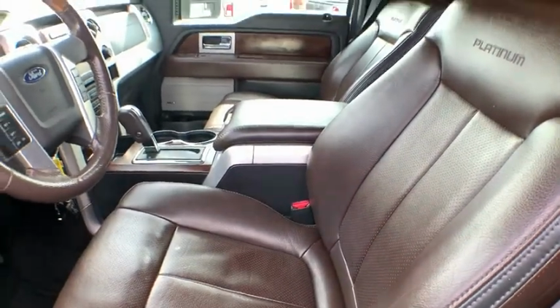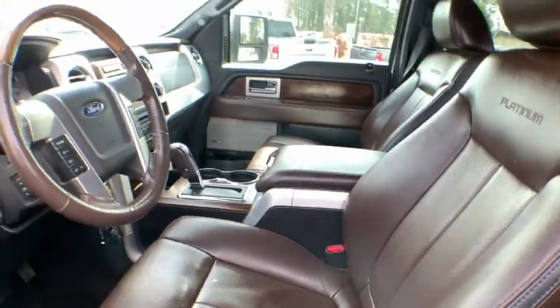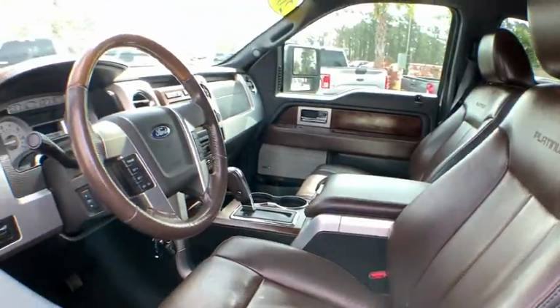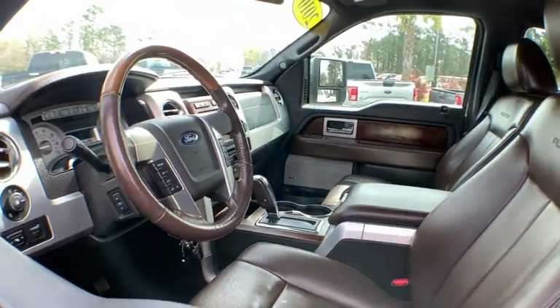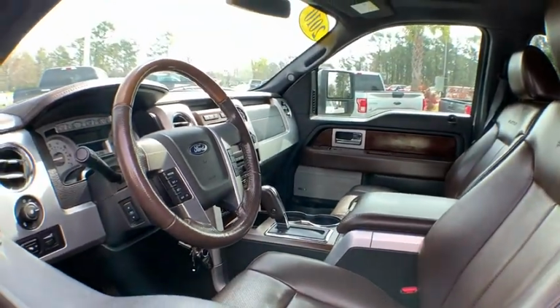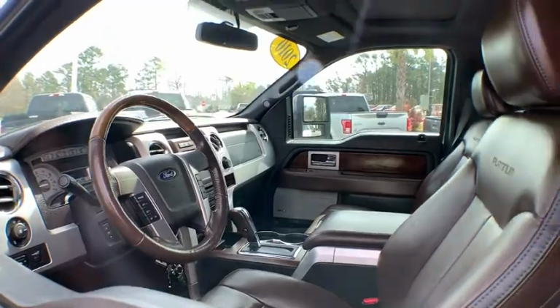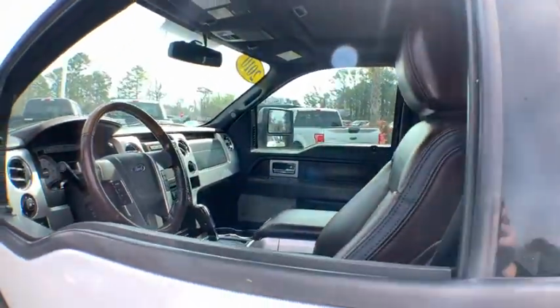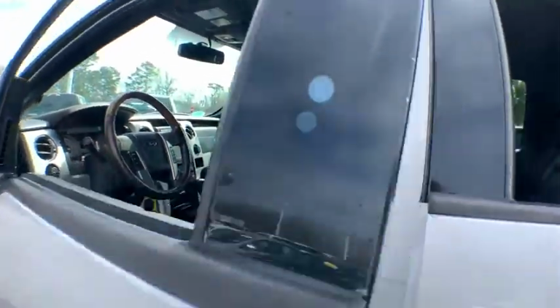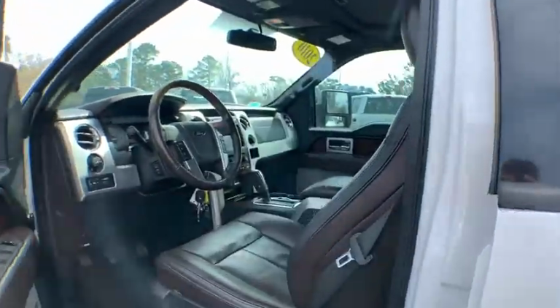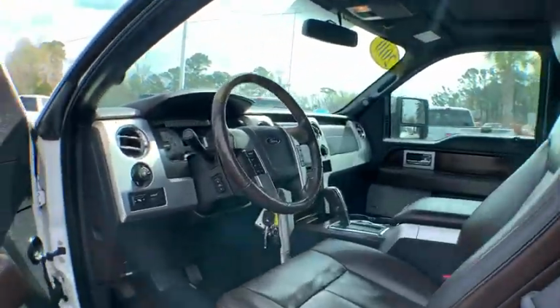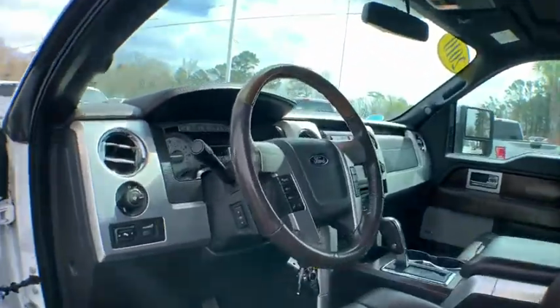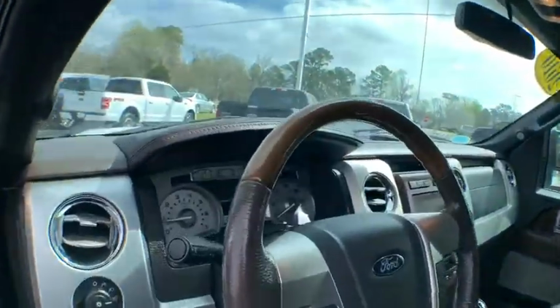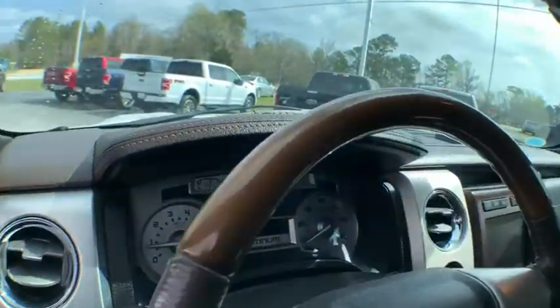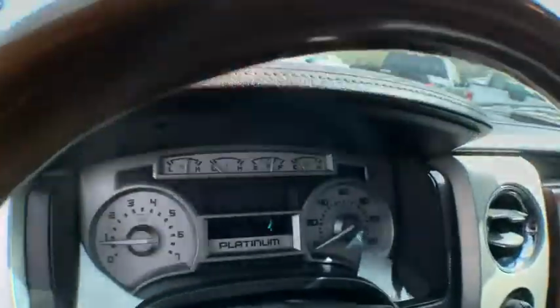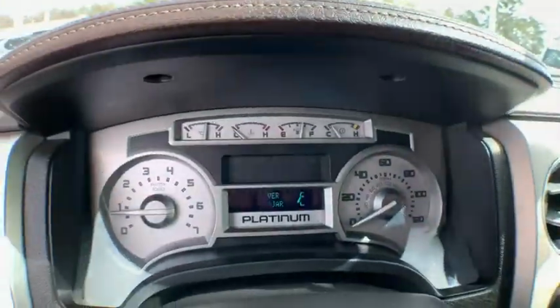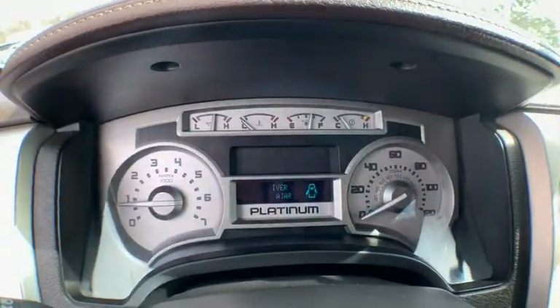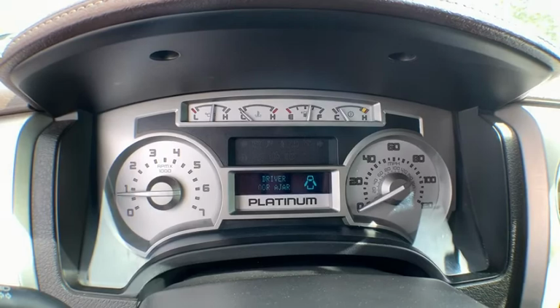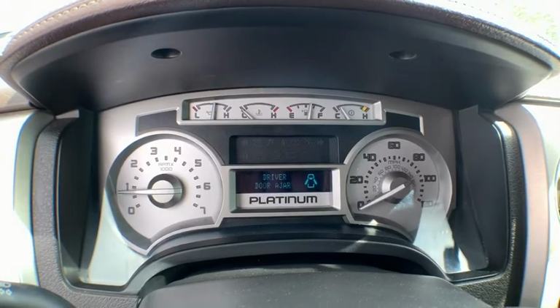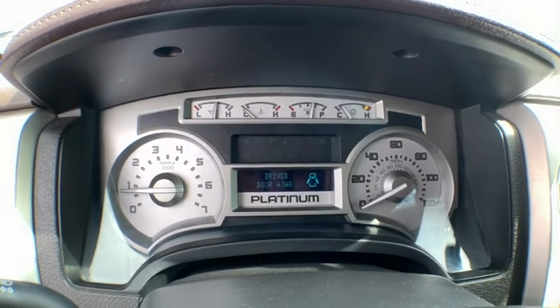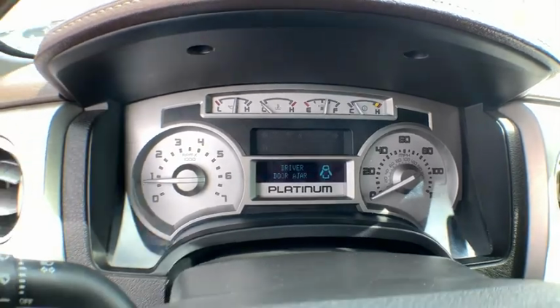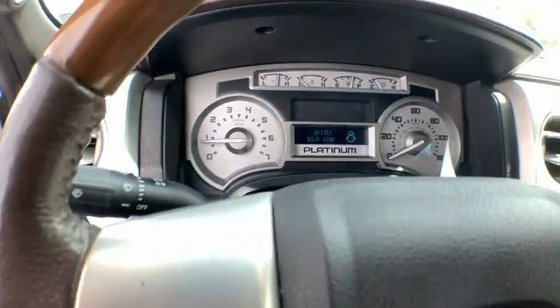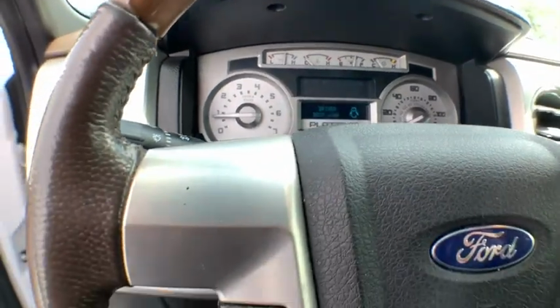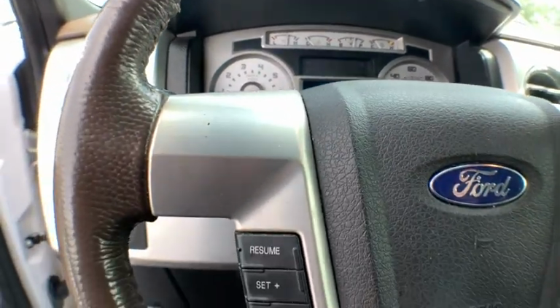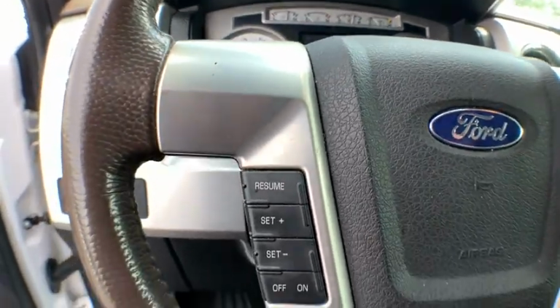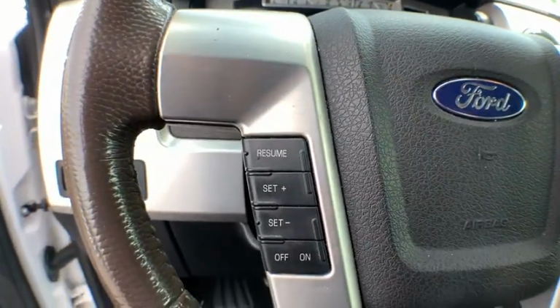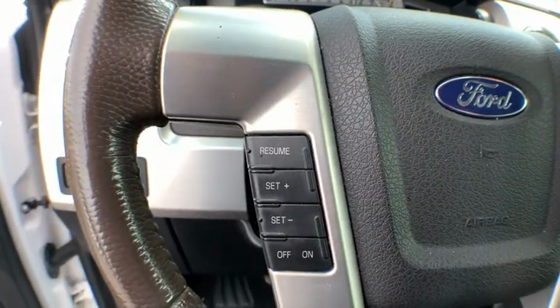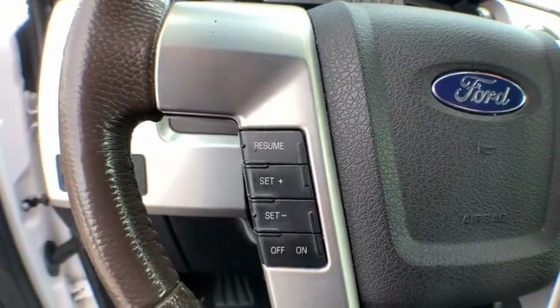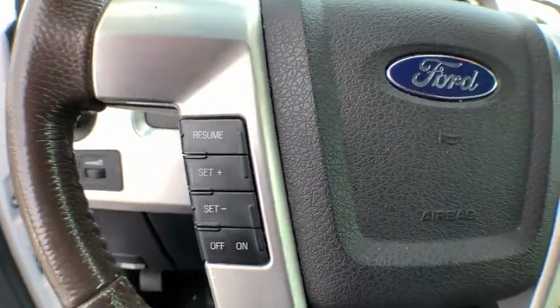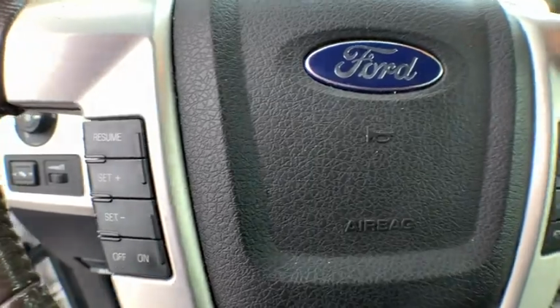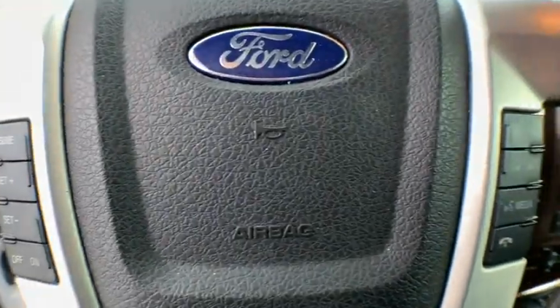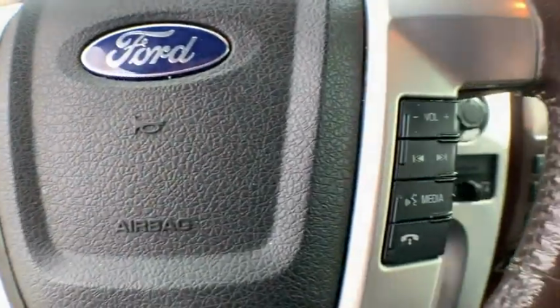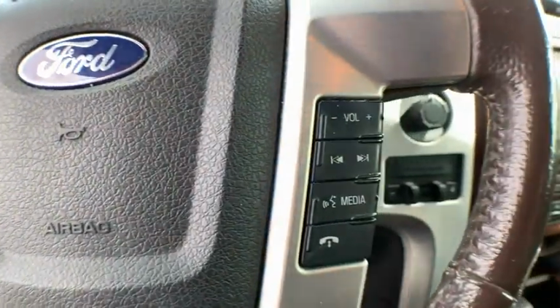Power passenger seat. Traction control. Dual airbags. Leather wrapped steering wheel. Power steering. DVD navigation system package. Four-wheel disc brakes. Center armrest. Universal garage door opener. Electronic stability control.